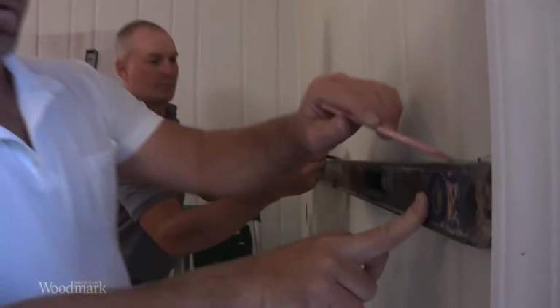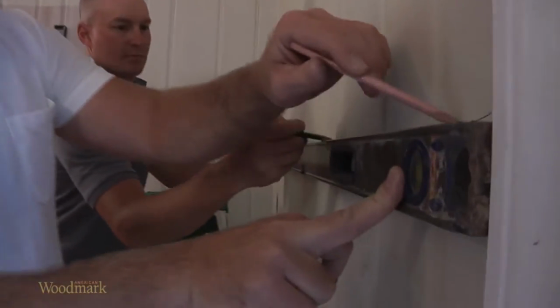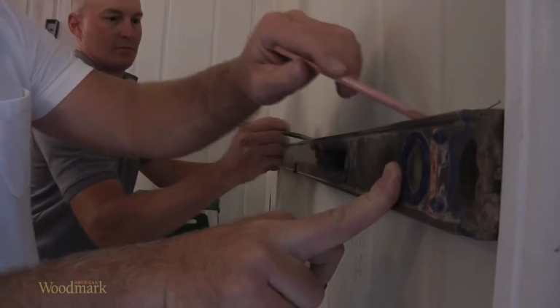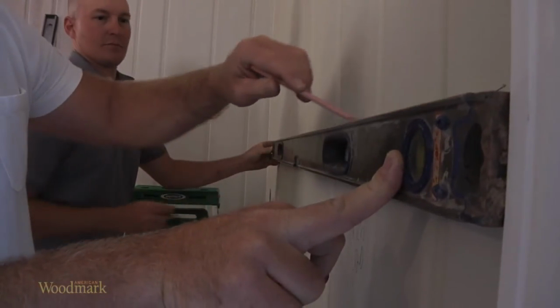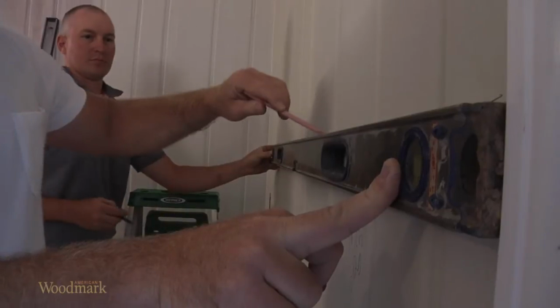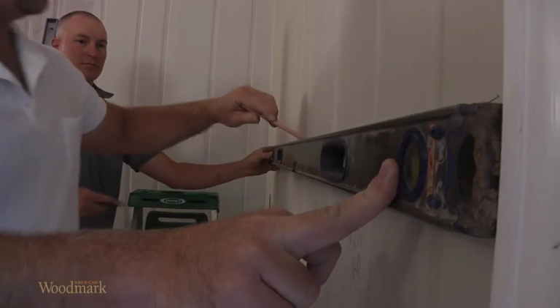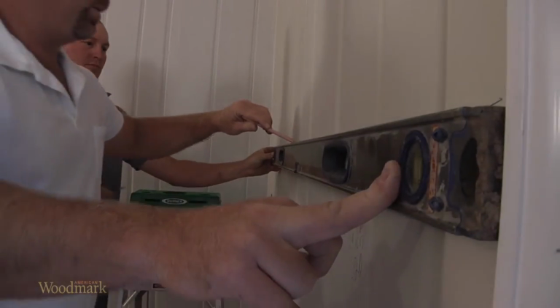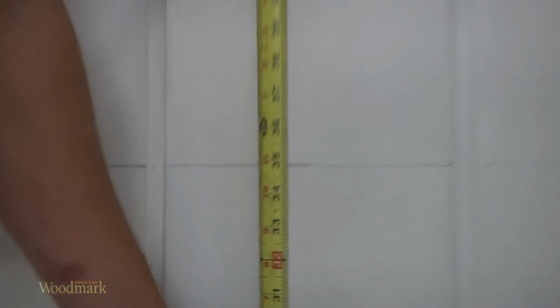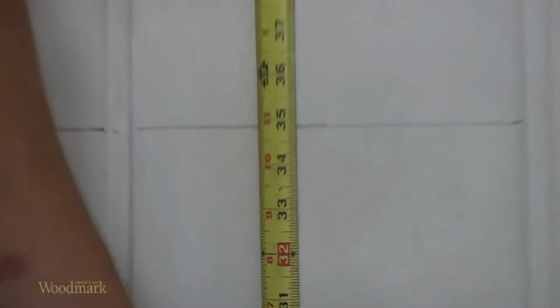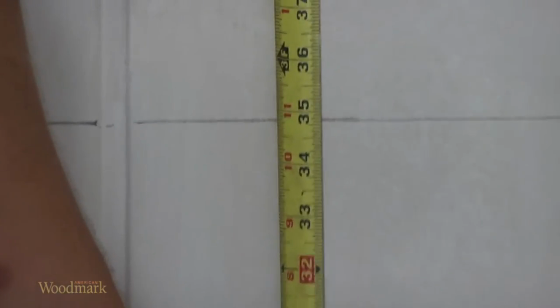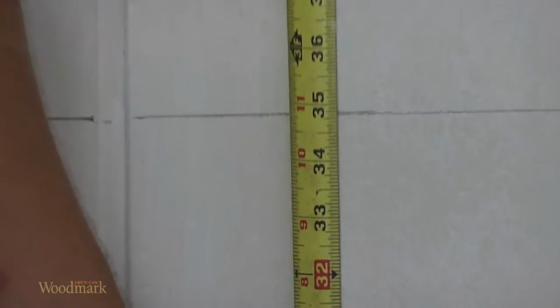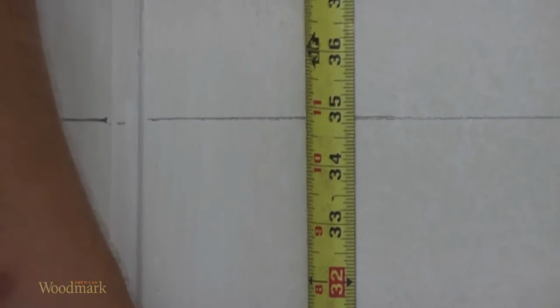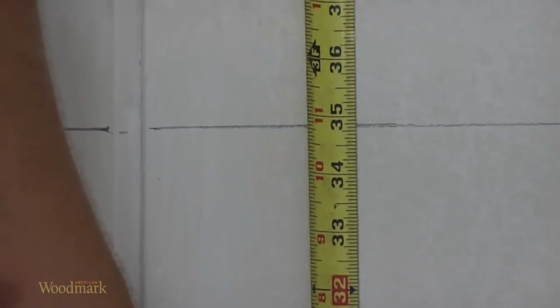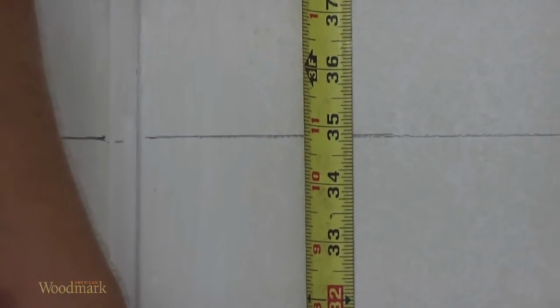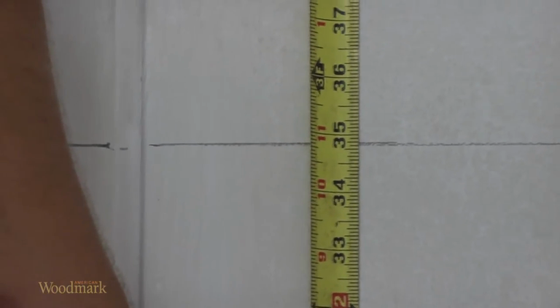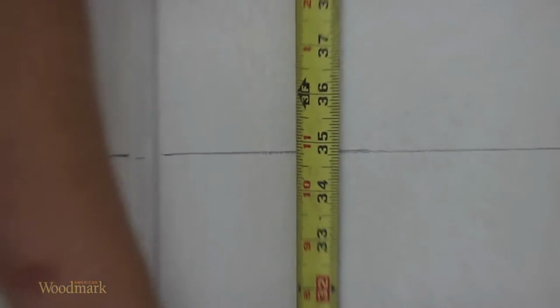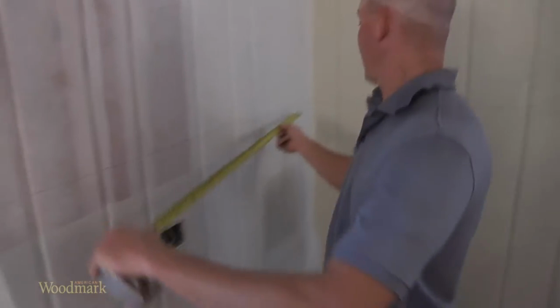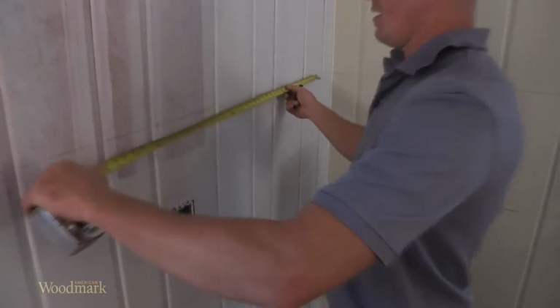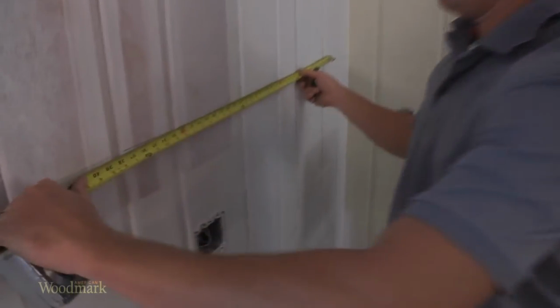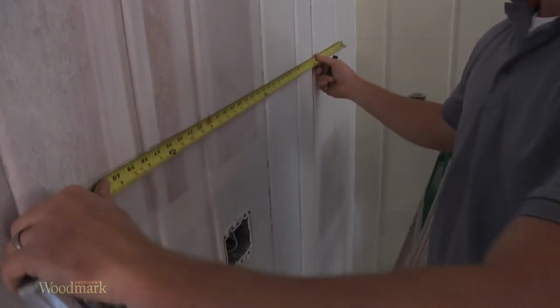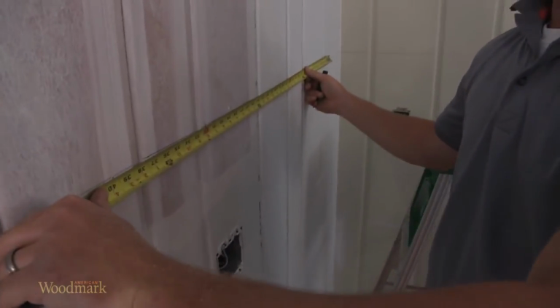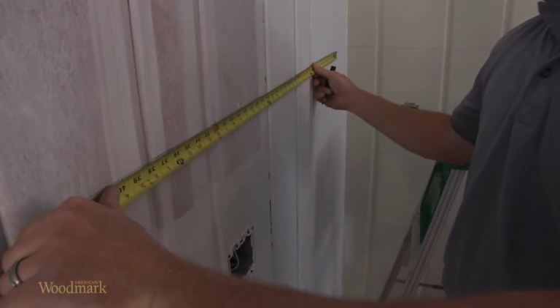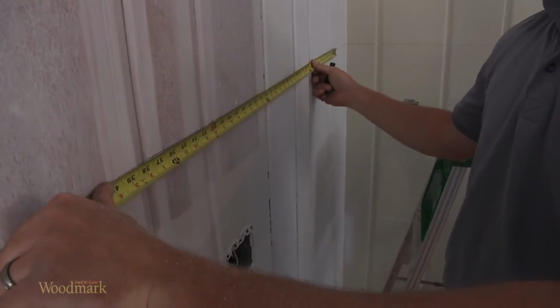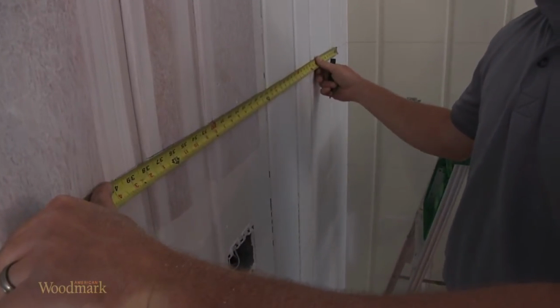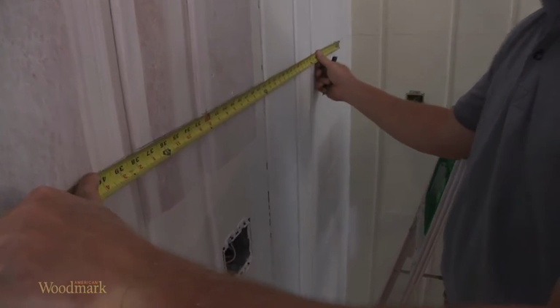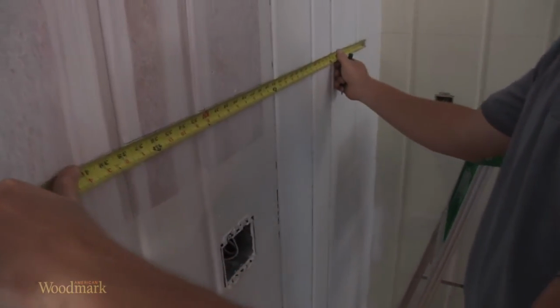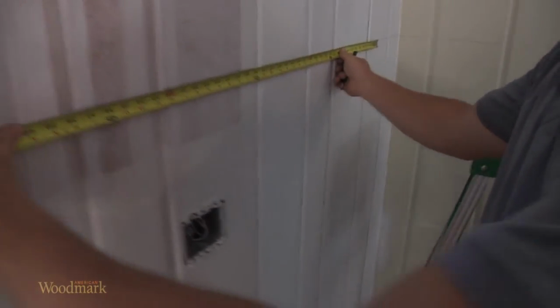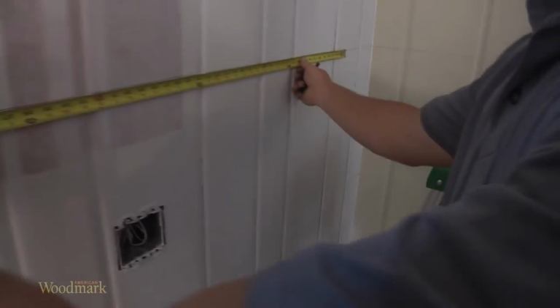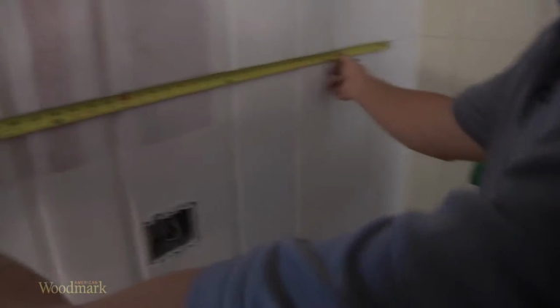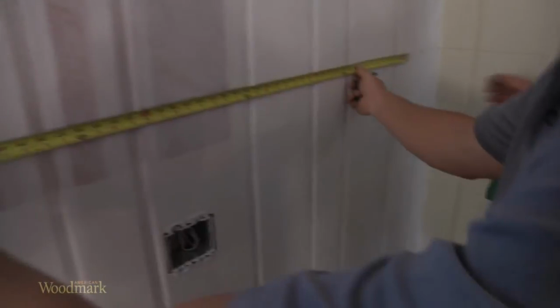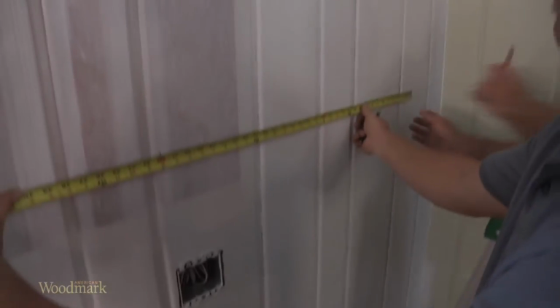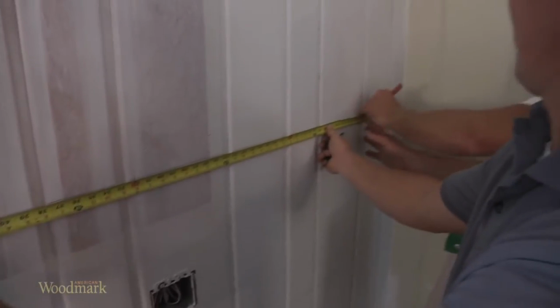Use a level or straight edge to determine any high spots or imperfections on the walls and floors. You may have to prep the walls and floors before you begin if they are not plumb, level, and square.